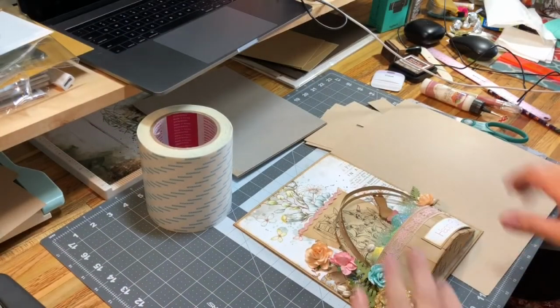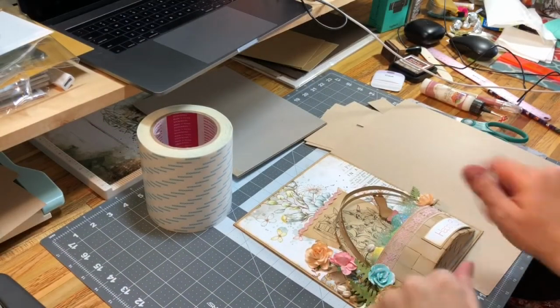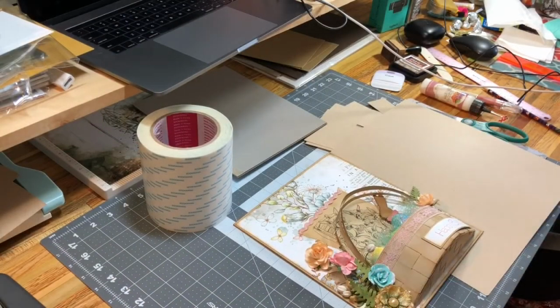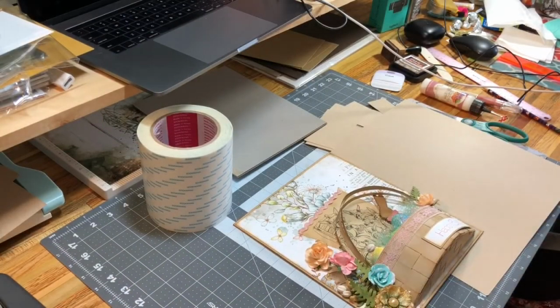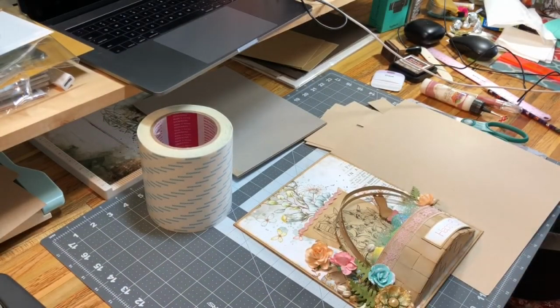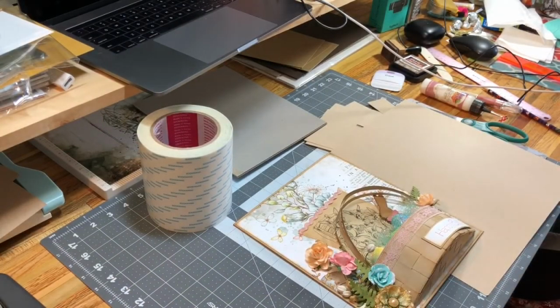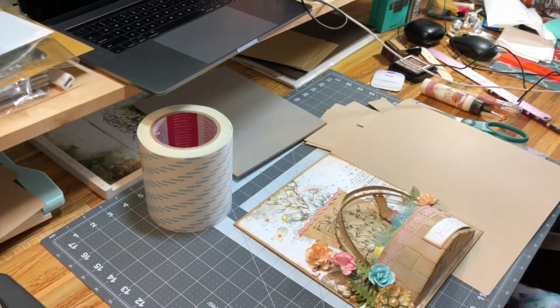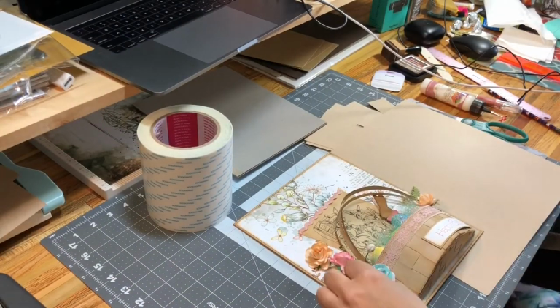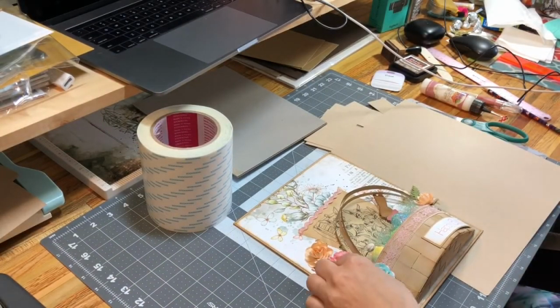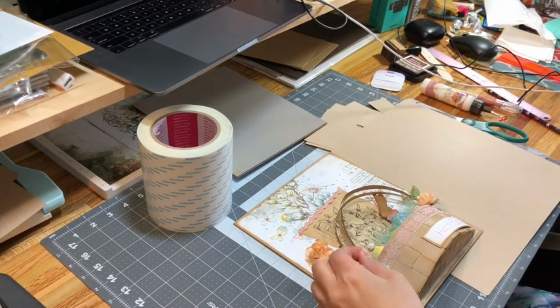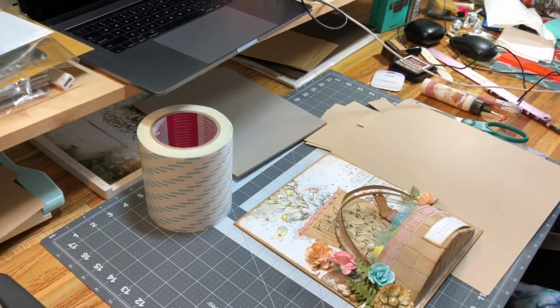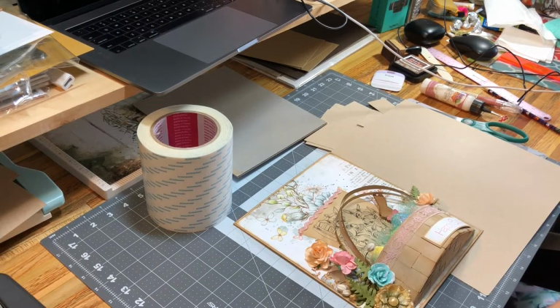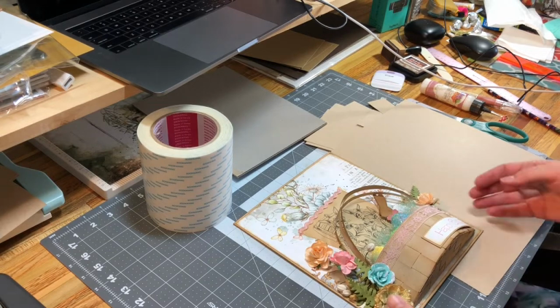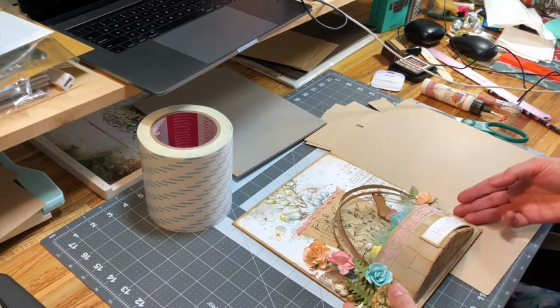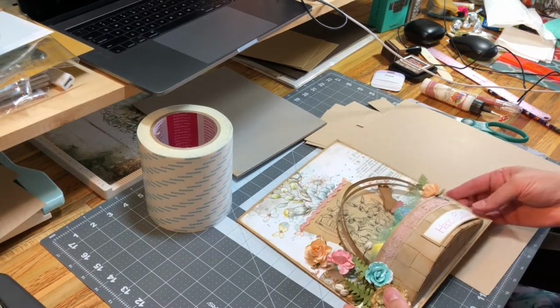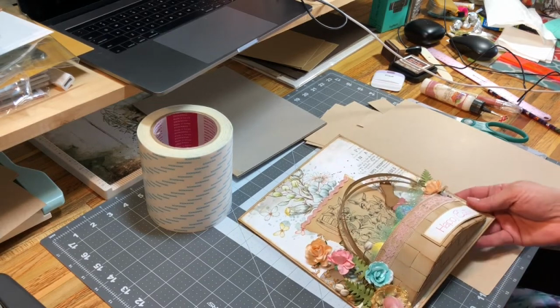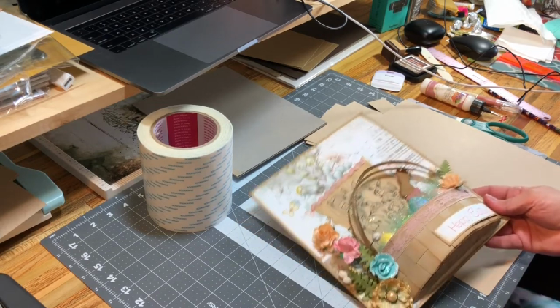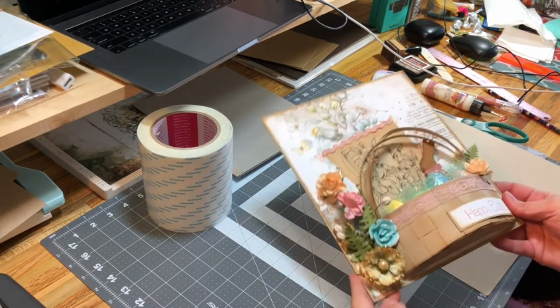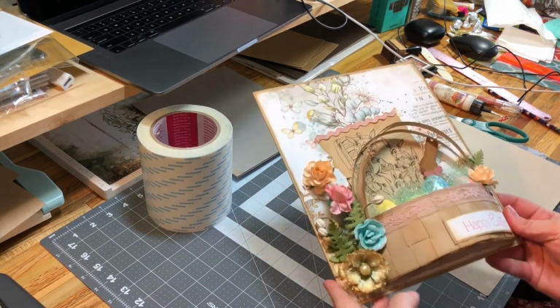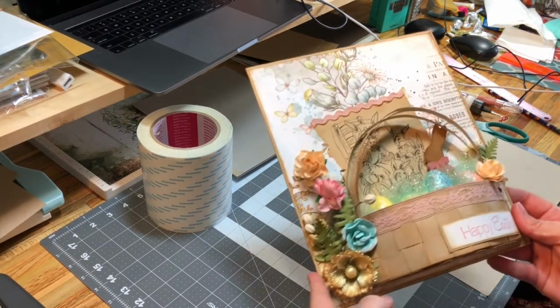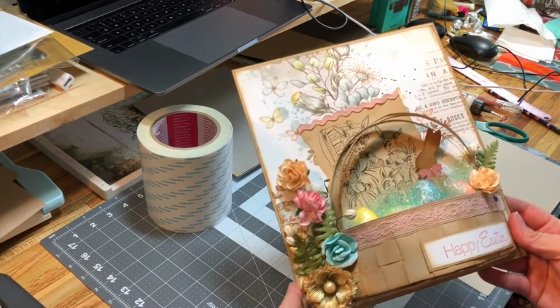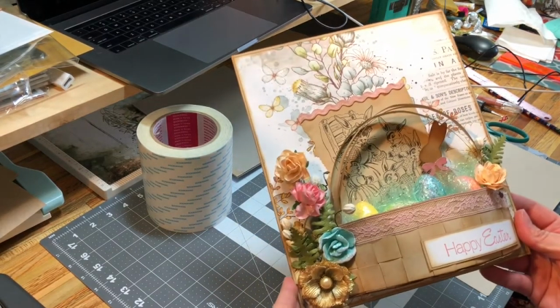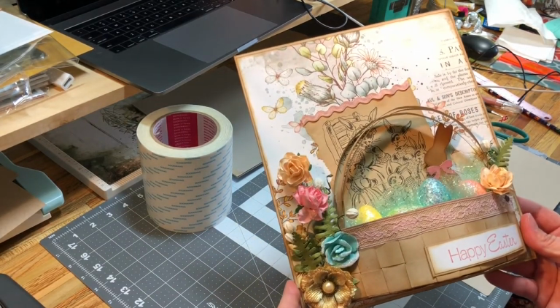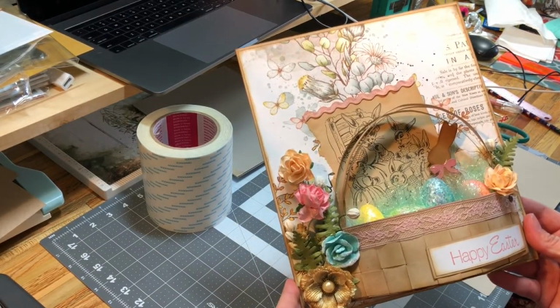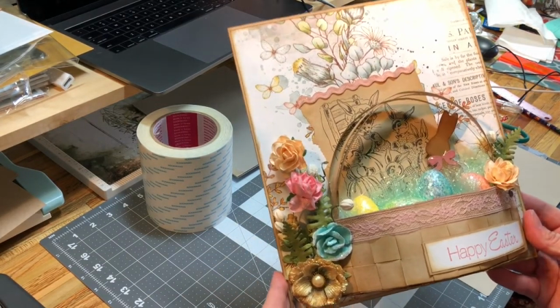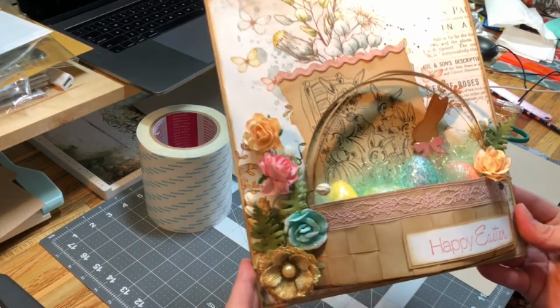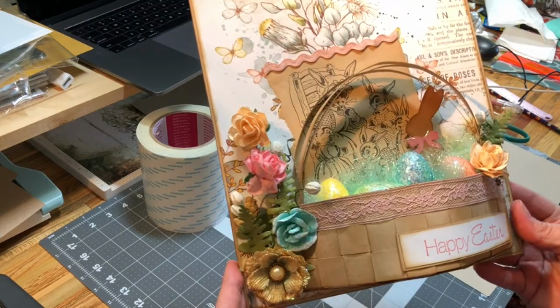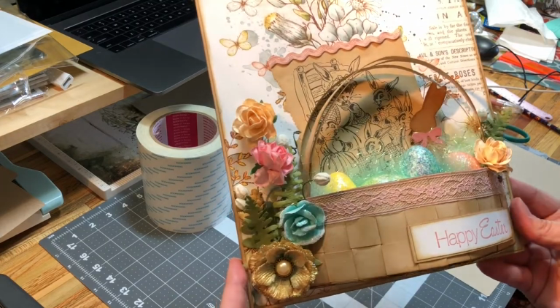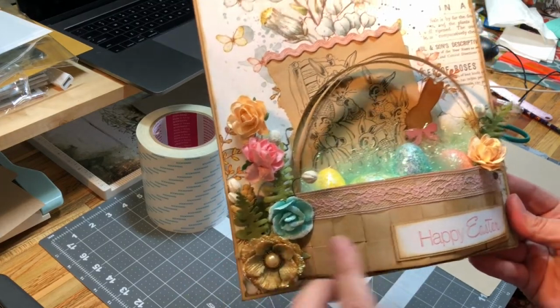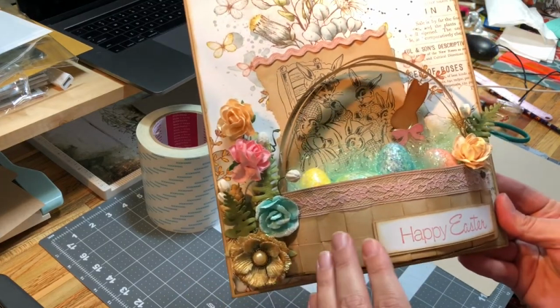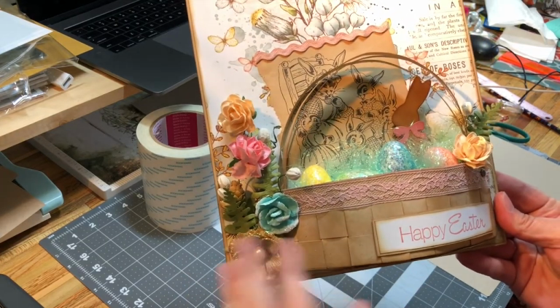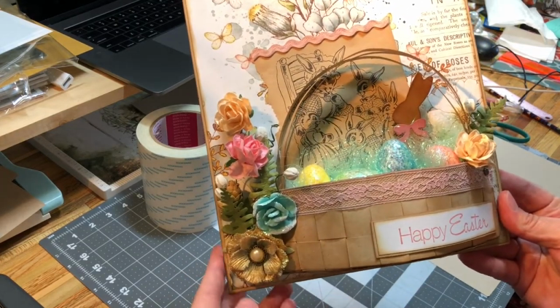Hello everyone! Welcome back to my channel. This is Nicole with Made From Scrap. I'm going to go over a project I did today and give you a little tips on how to put together the basket.